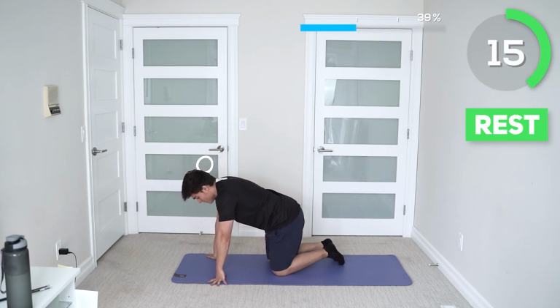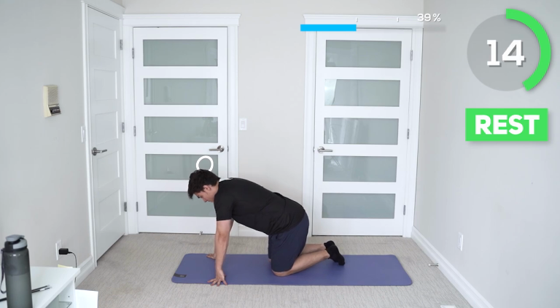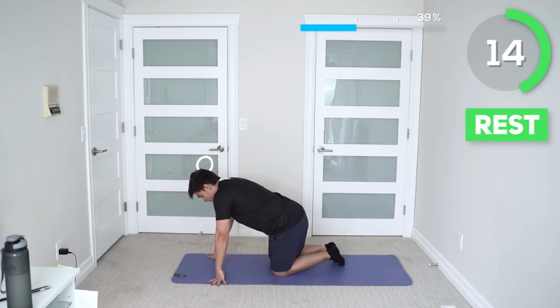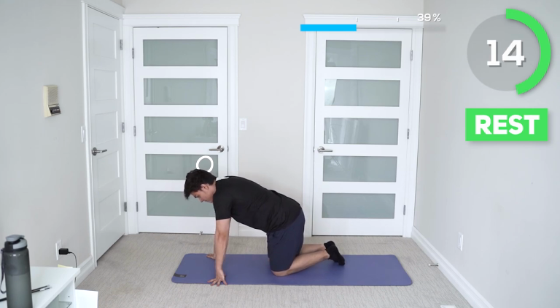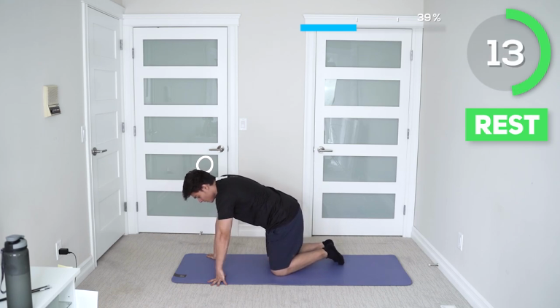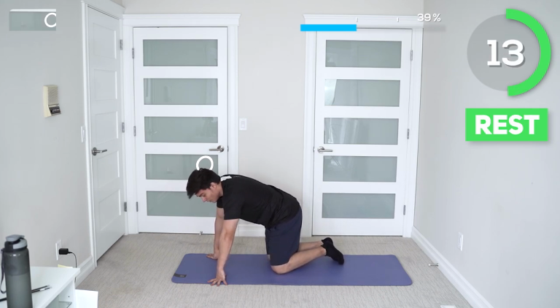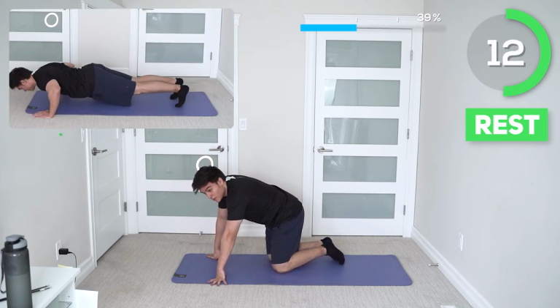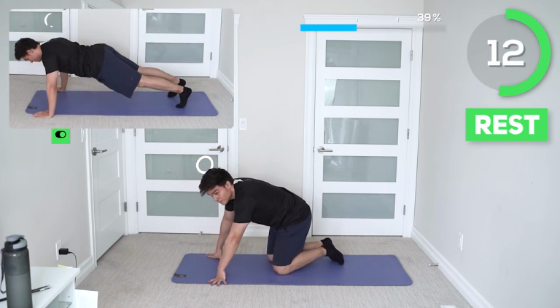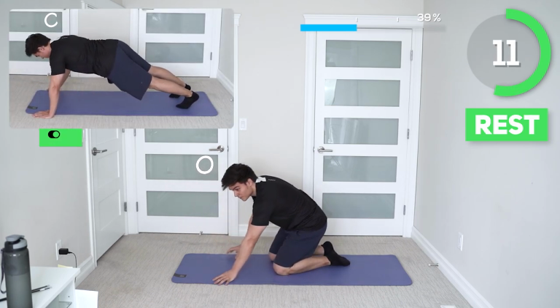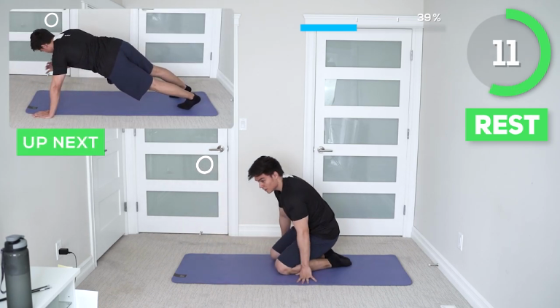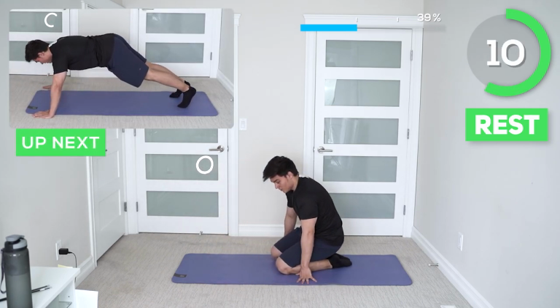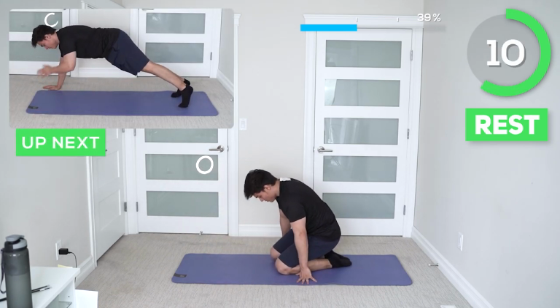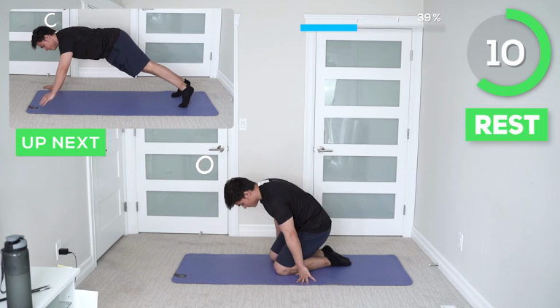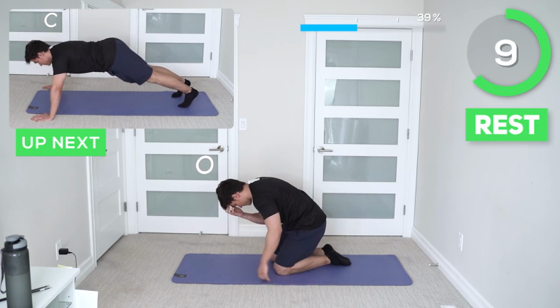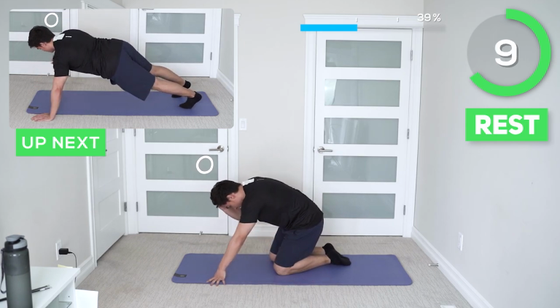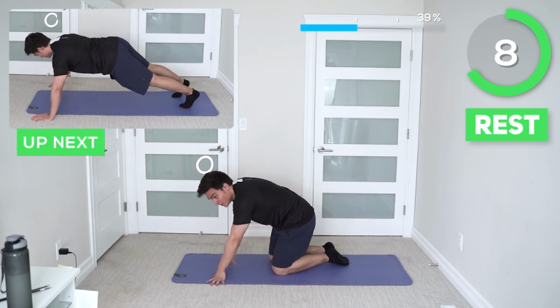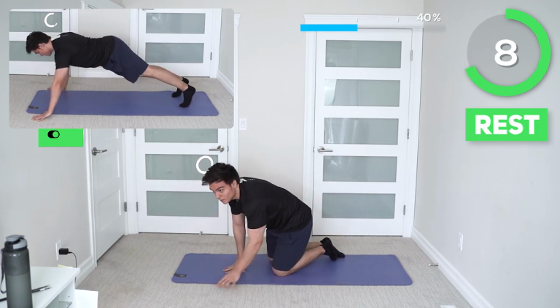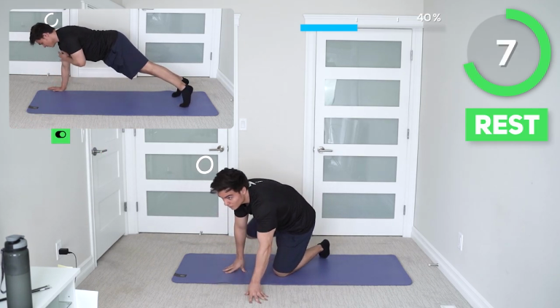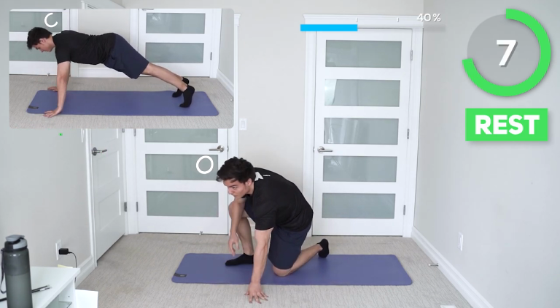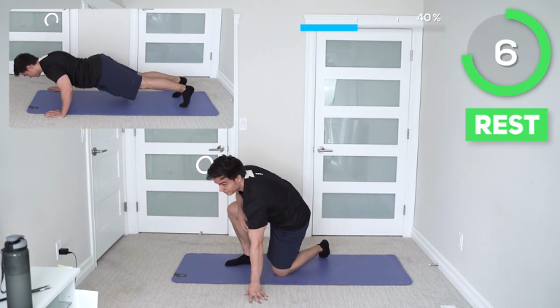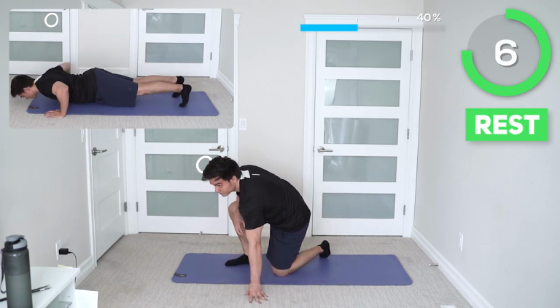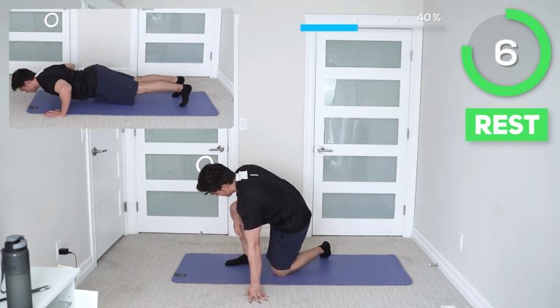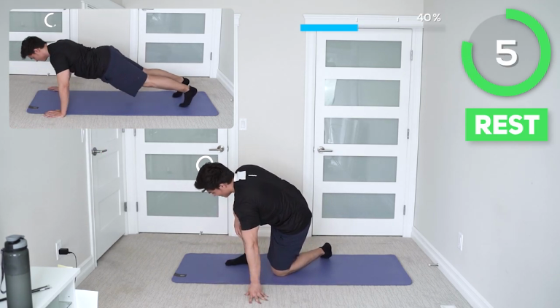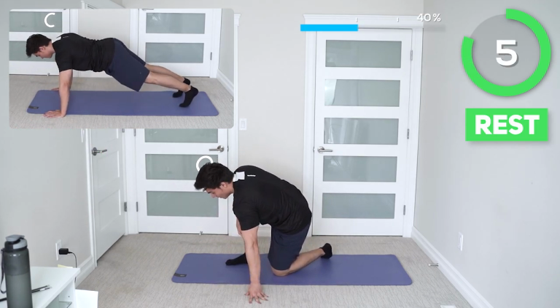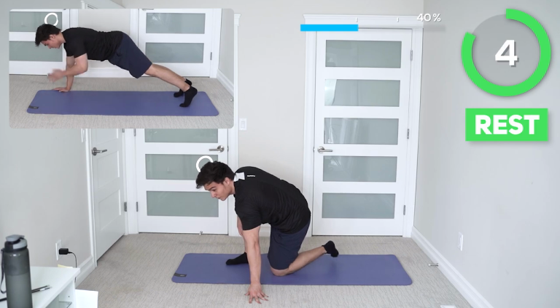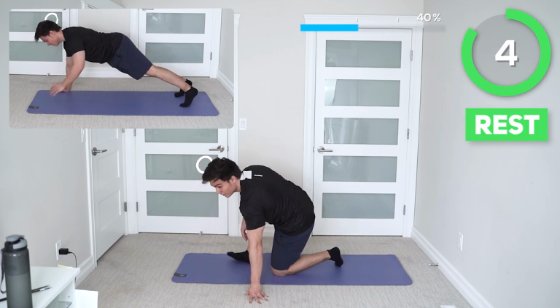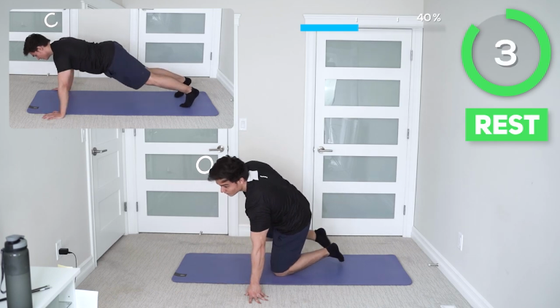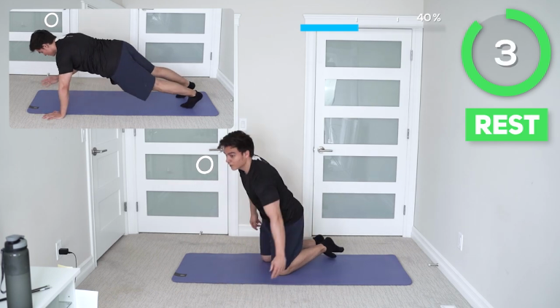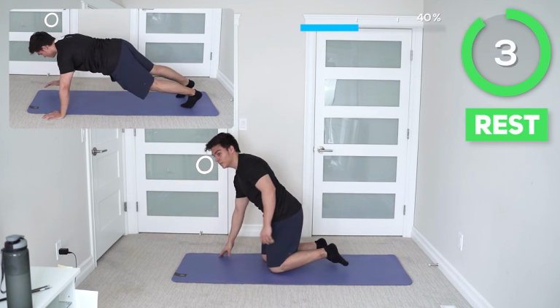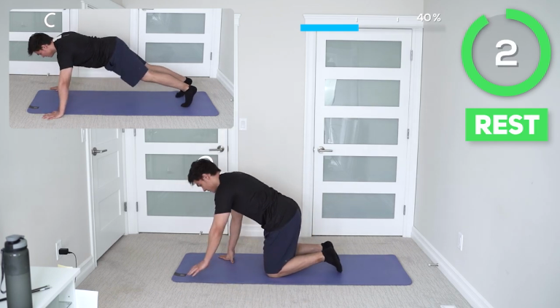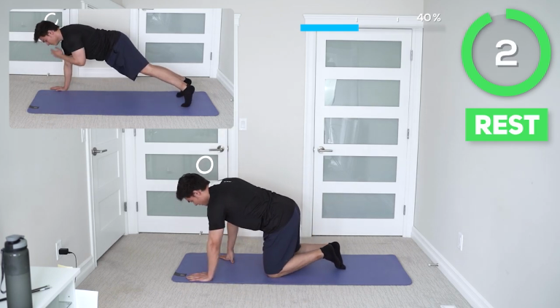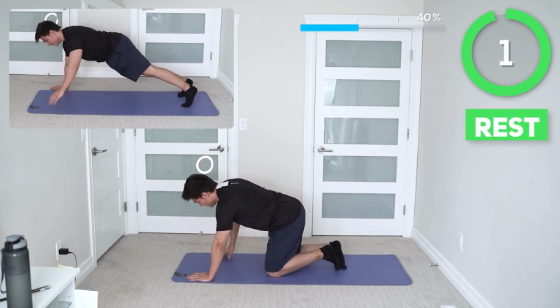Great job guys, we are almost halfway there. You got a 25-second break until the next exercise. Next up we got one pushup with four shoulder taps. The alternate way of doing this is on your knees, and you don't have to go all the way down during the pushup.